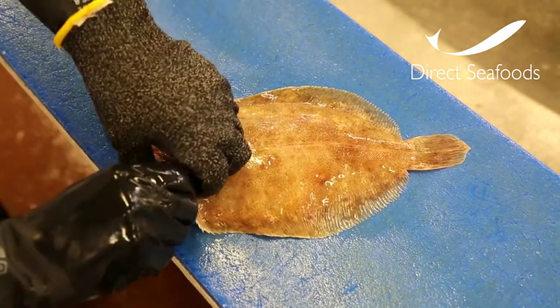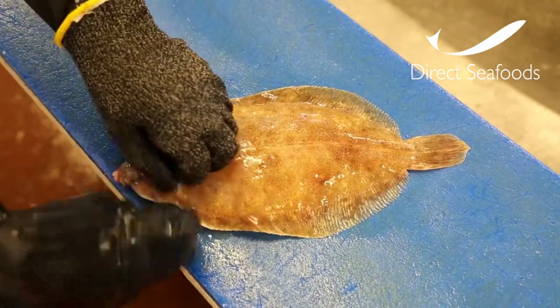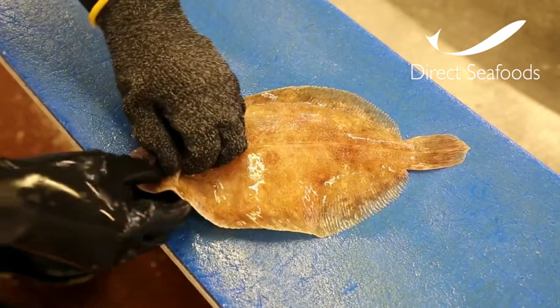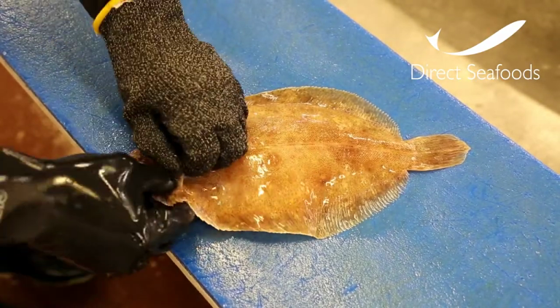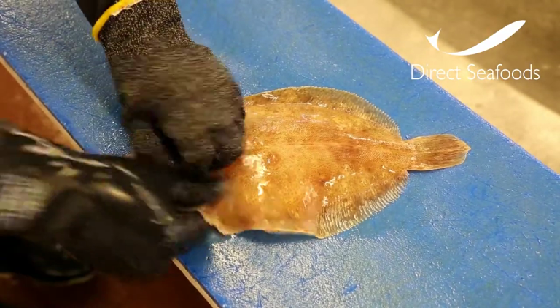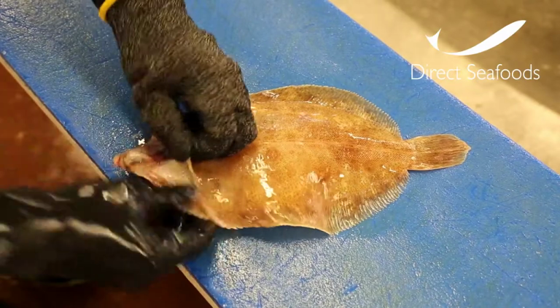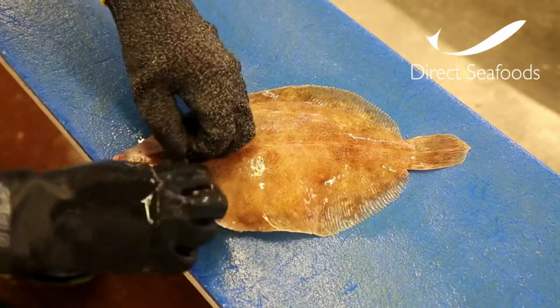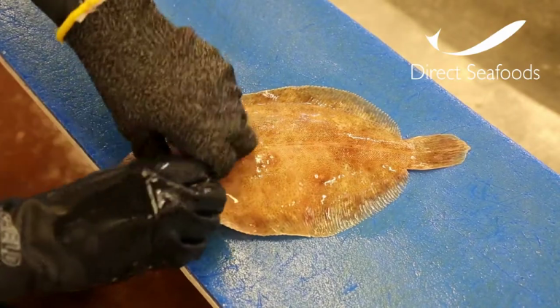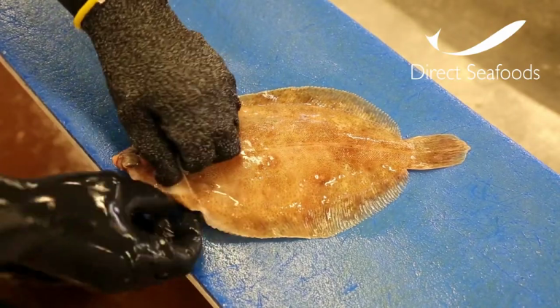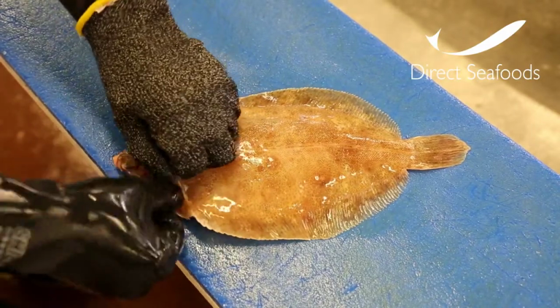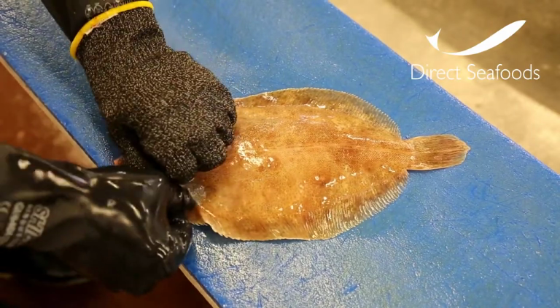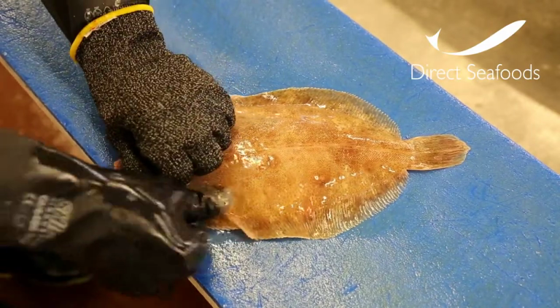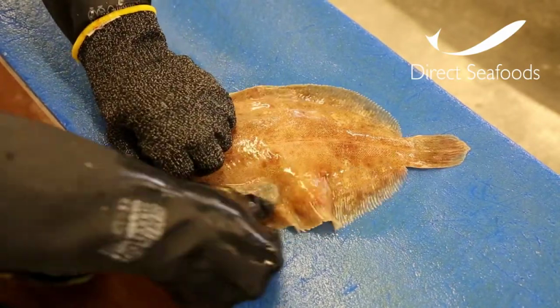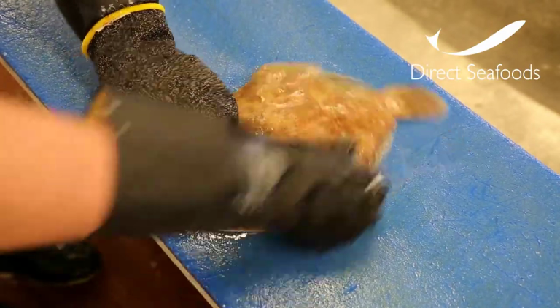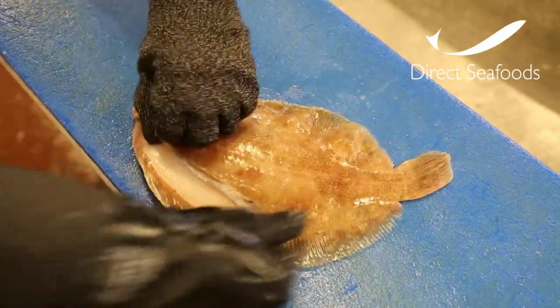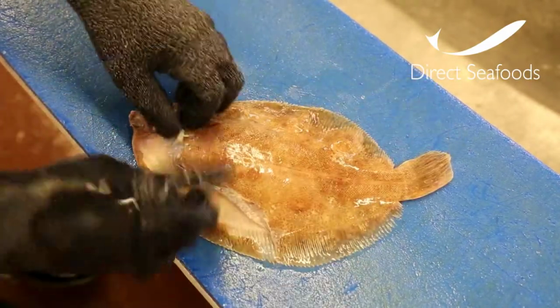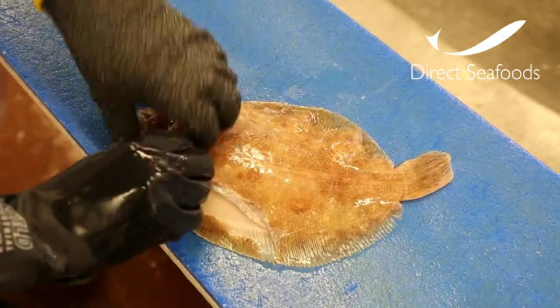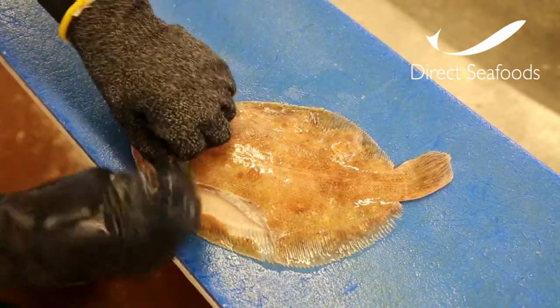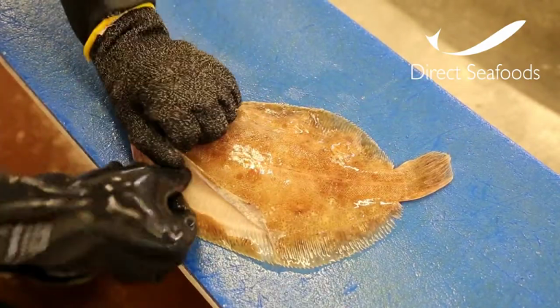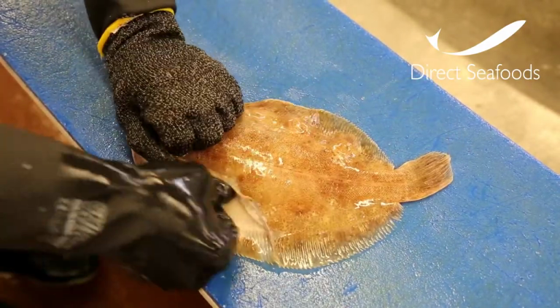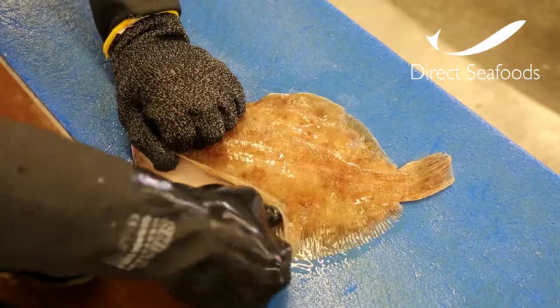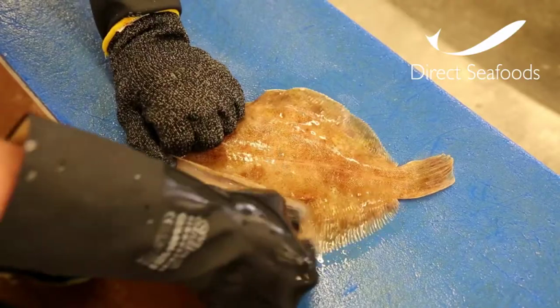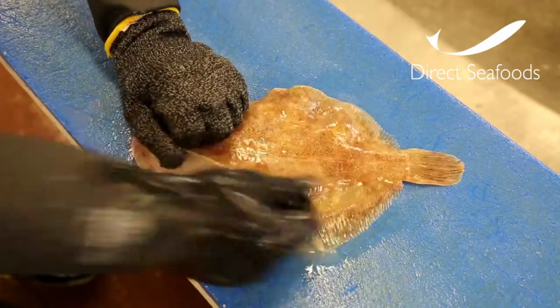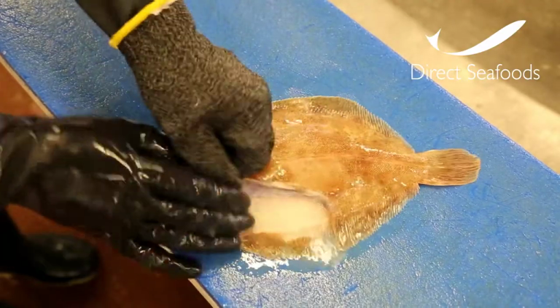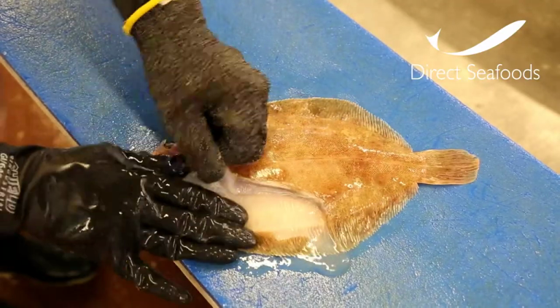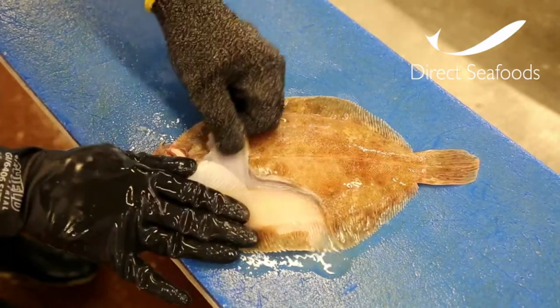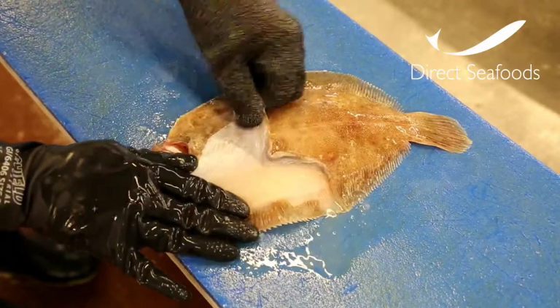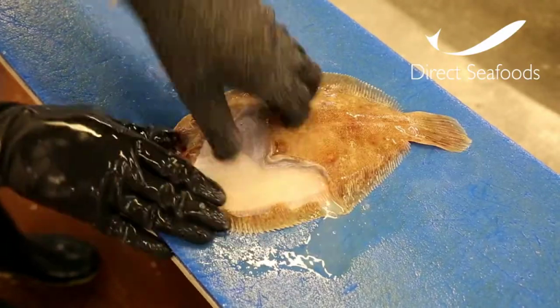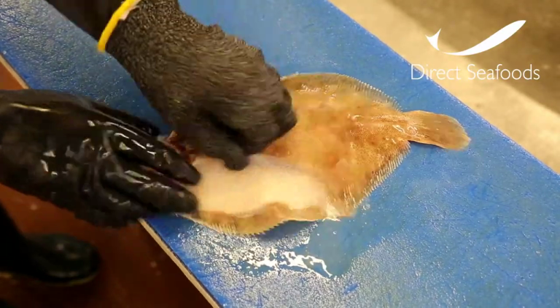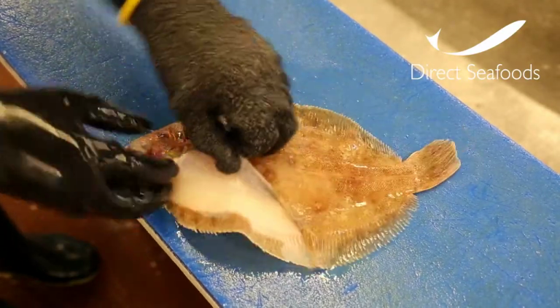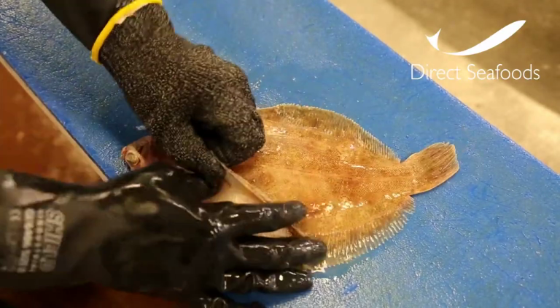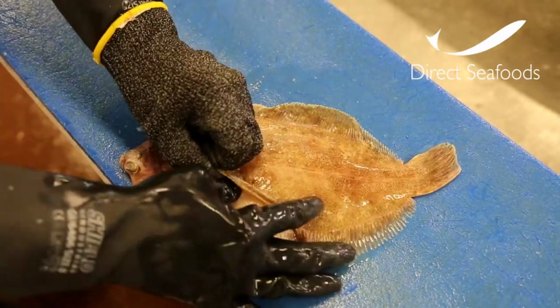With your left hand, hold the skin and use your right thumb to separate the skin from the flesh. Work head to tail releasing the skin from the body.